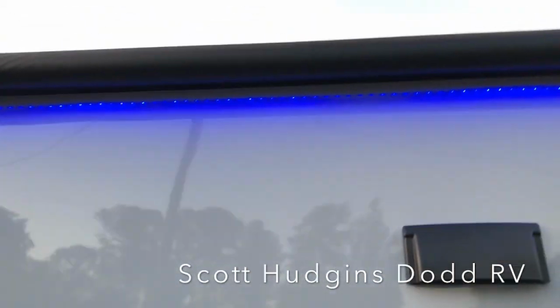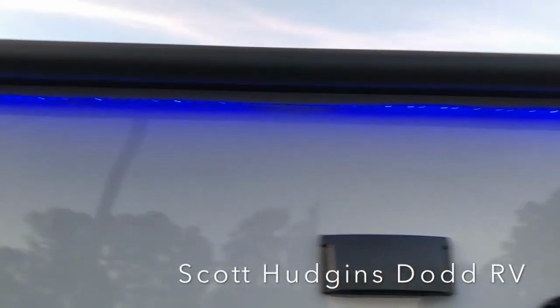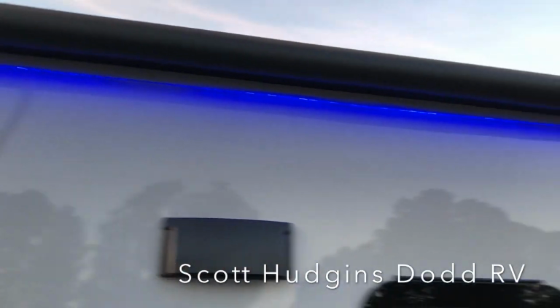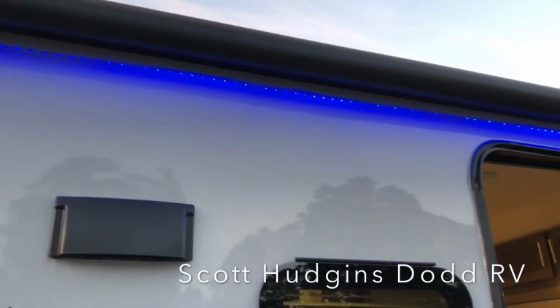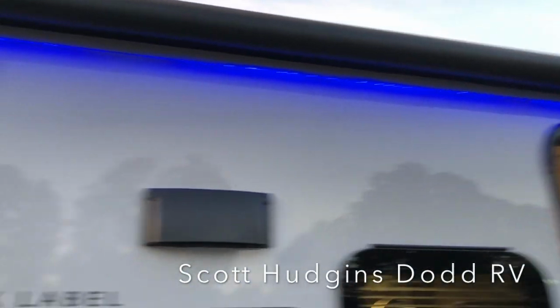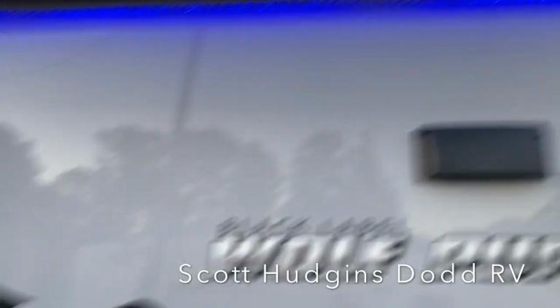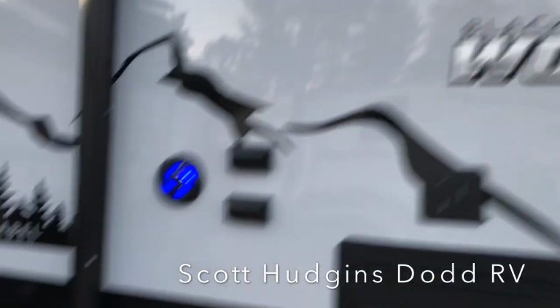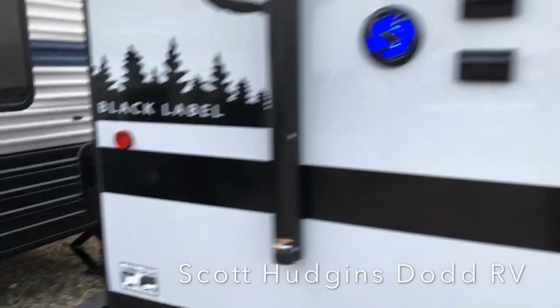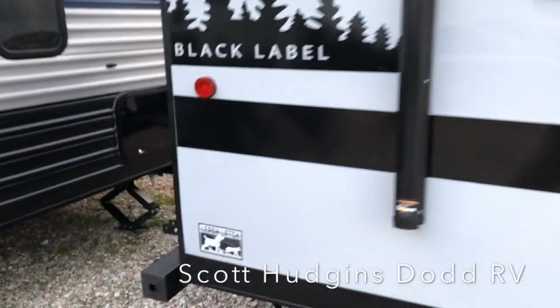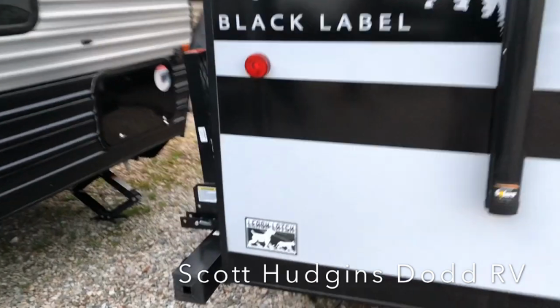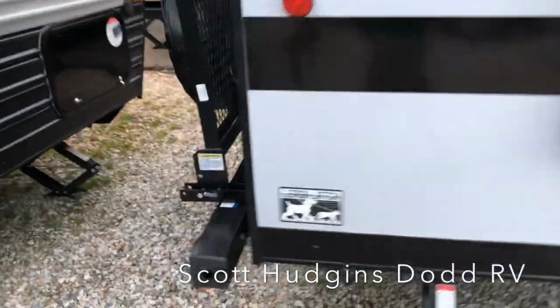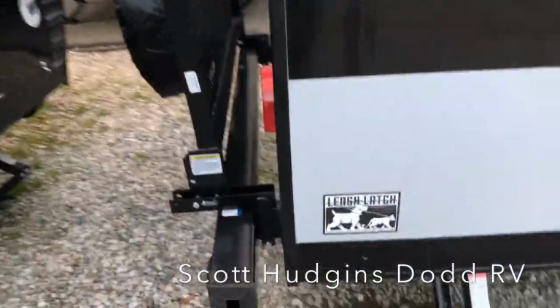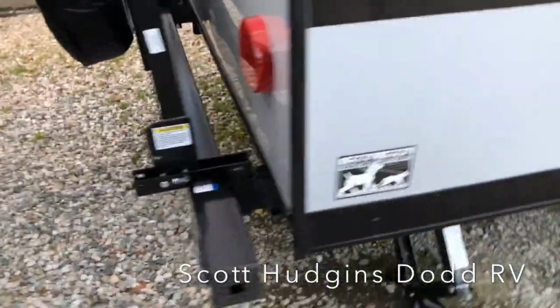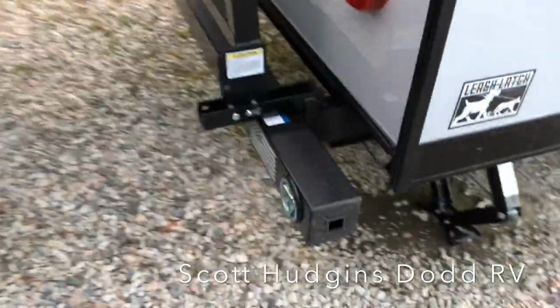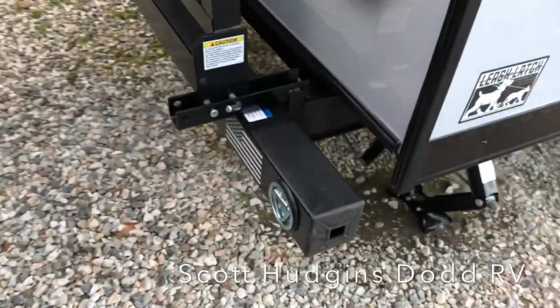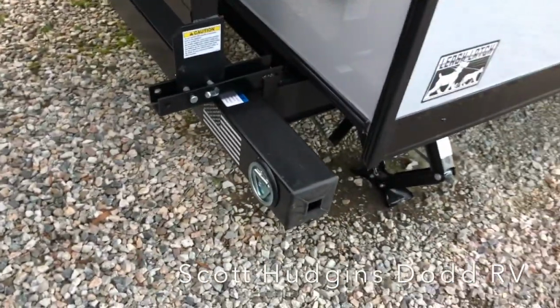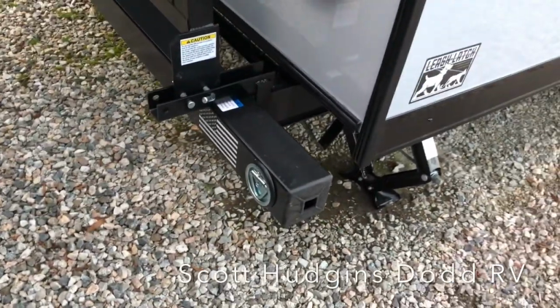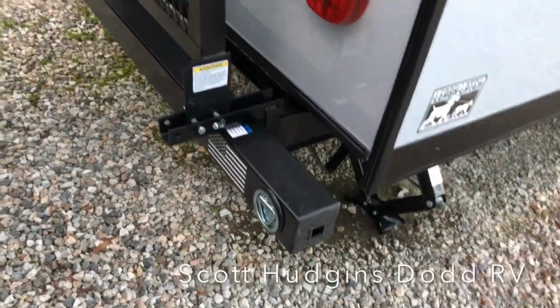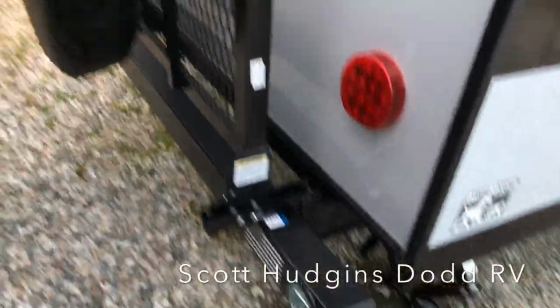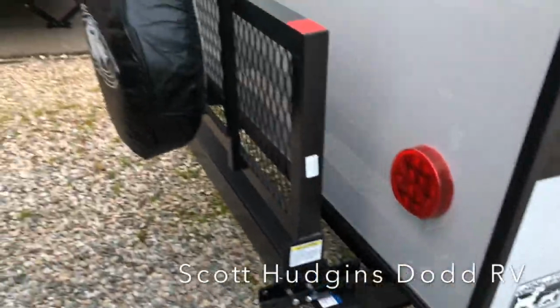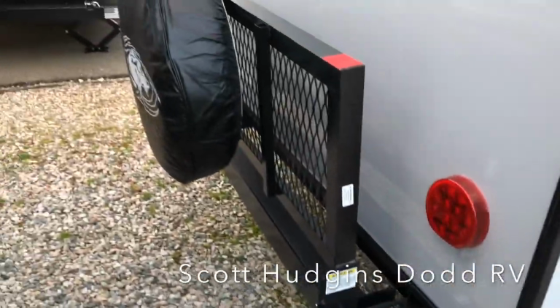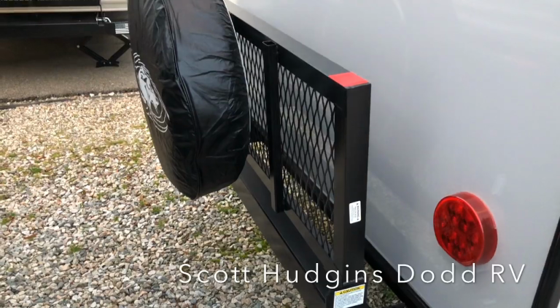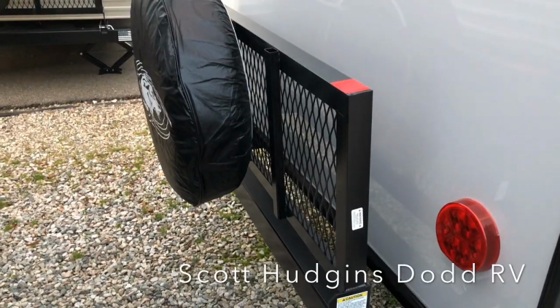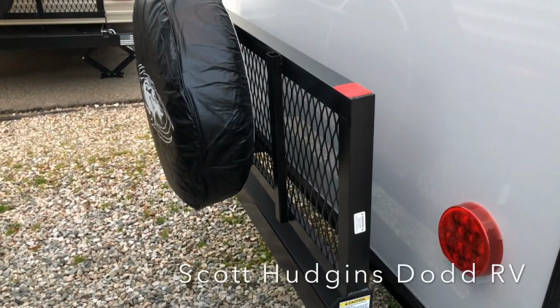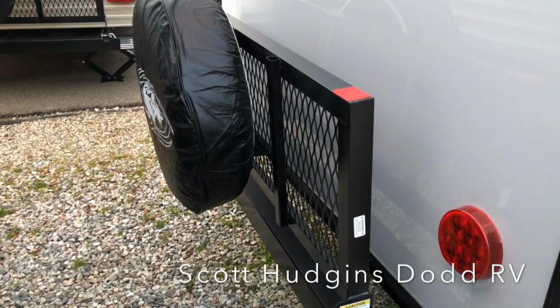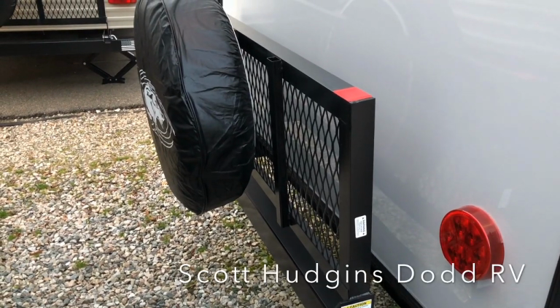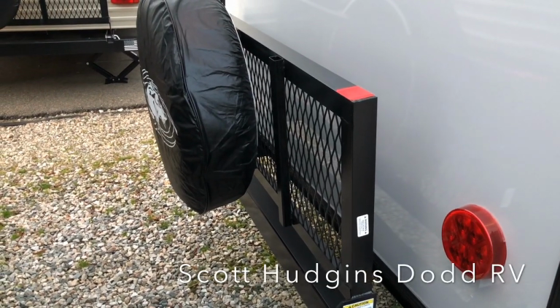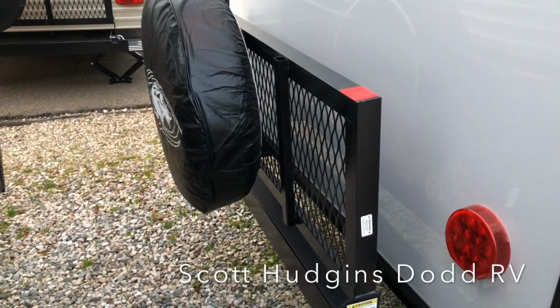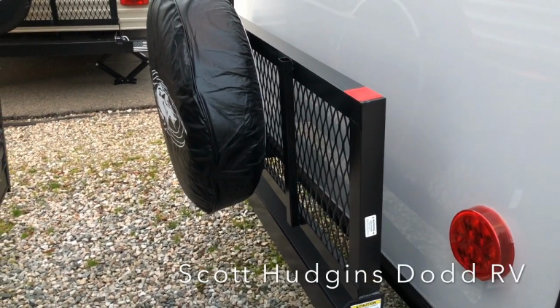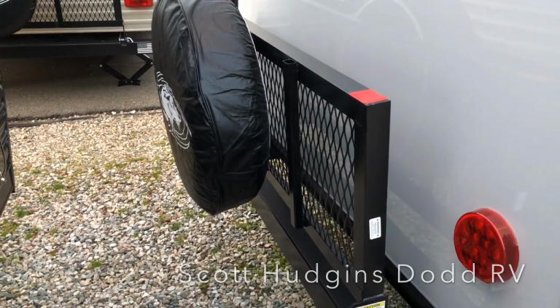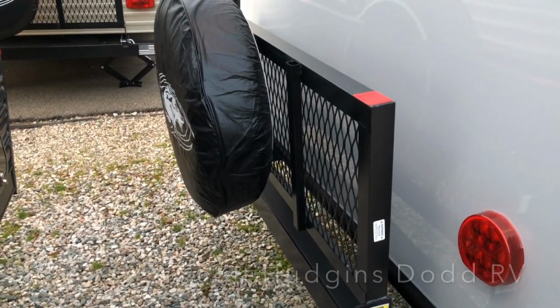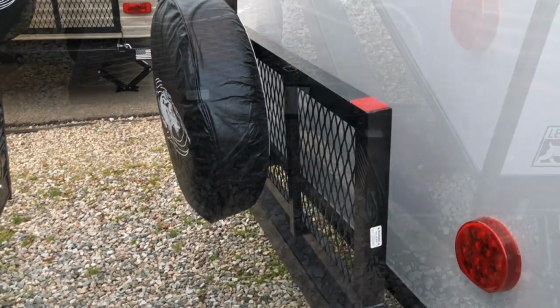LED lights in your power awning. The leash latch lets you hook your dog to the back. You do have a full rack on the back for extra storage — it lowers down and you don't even have to move the spare tire.